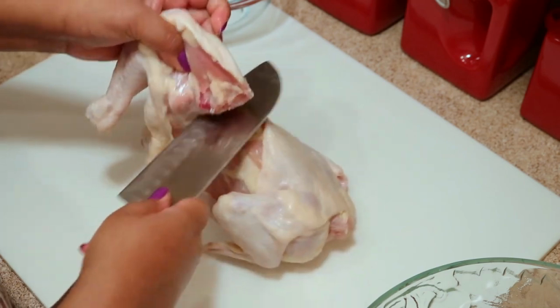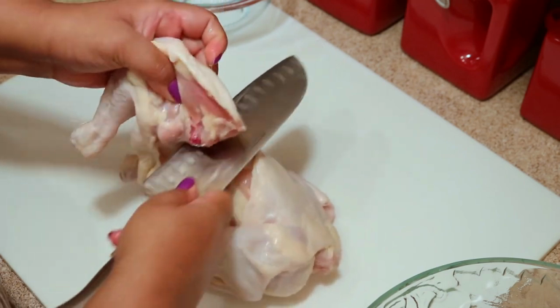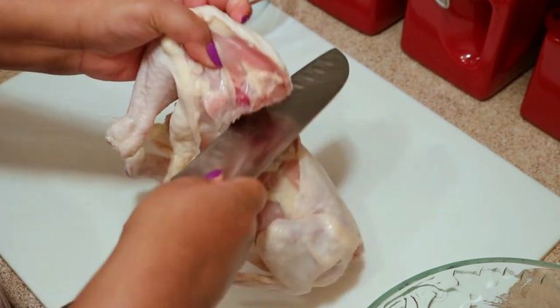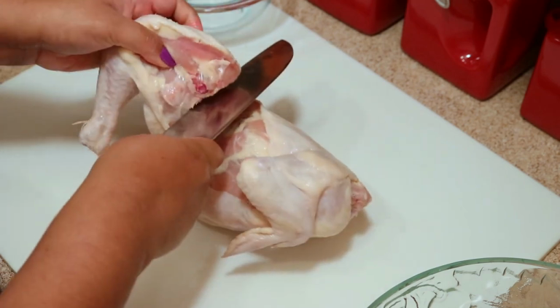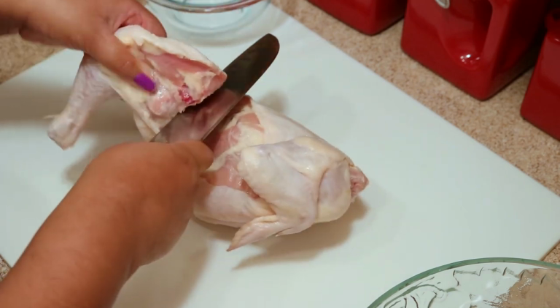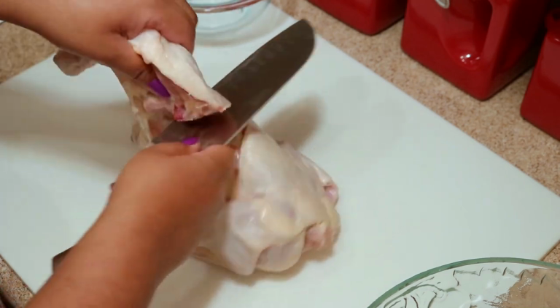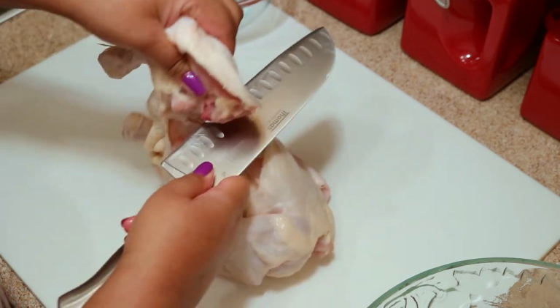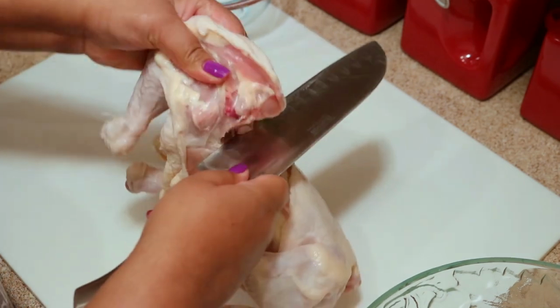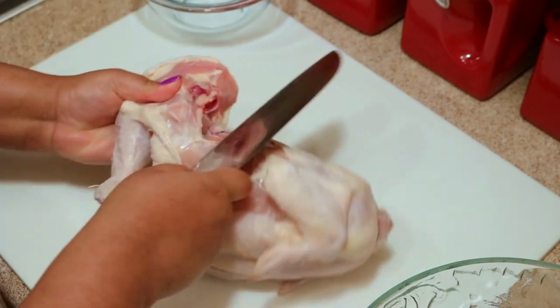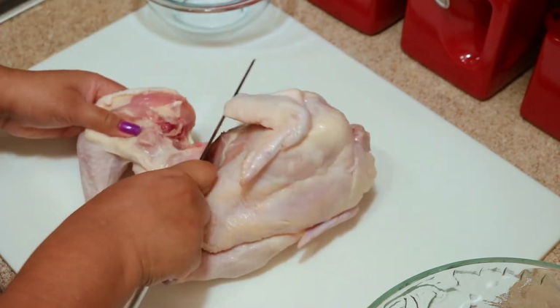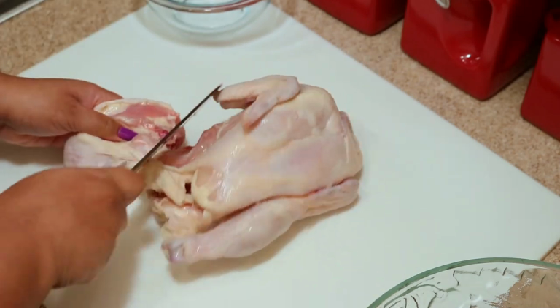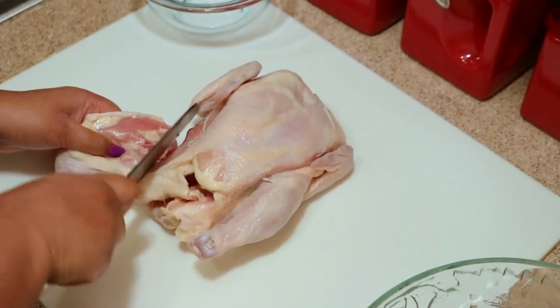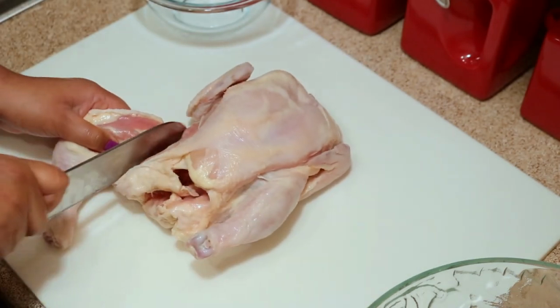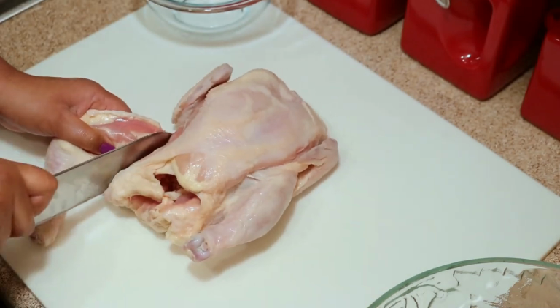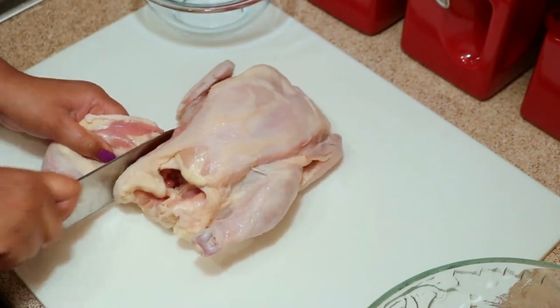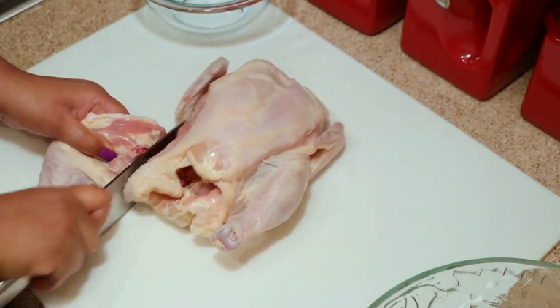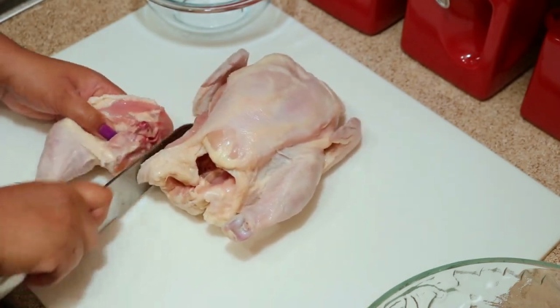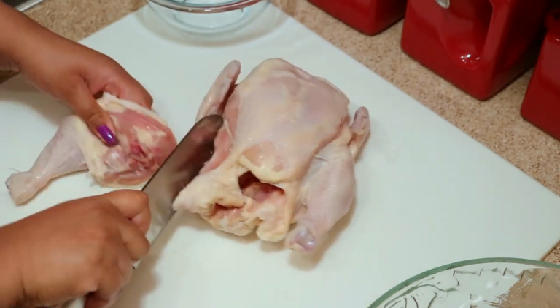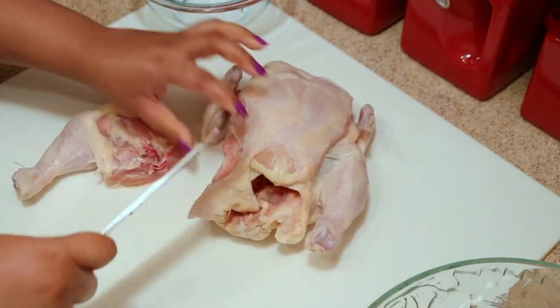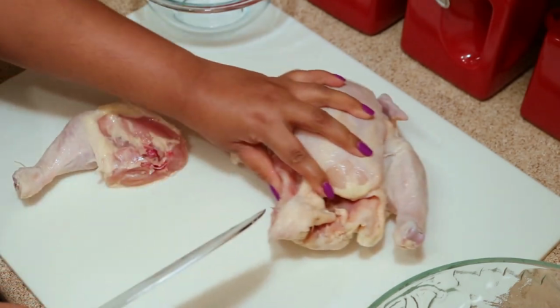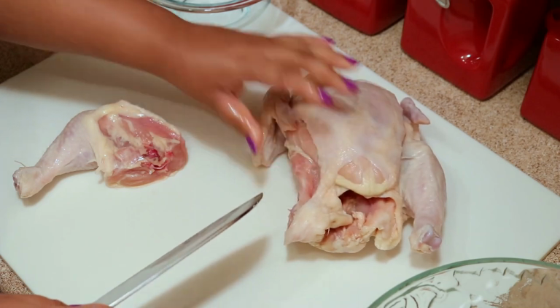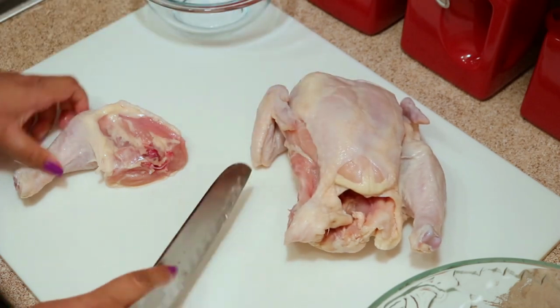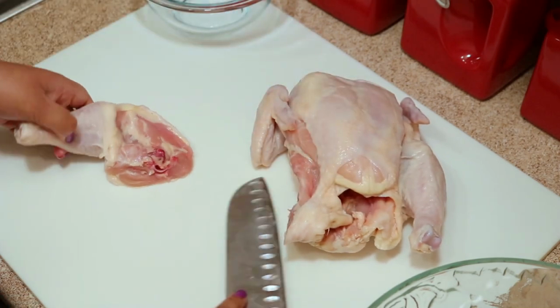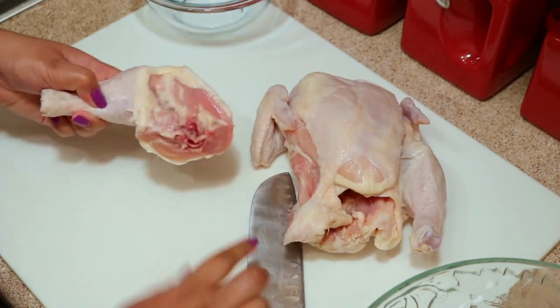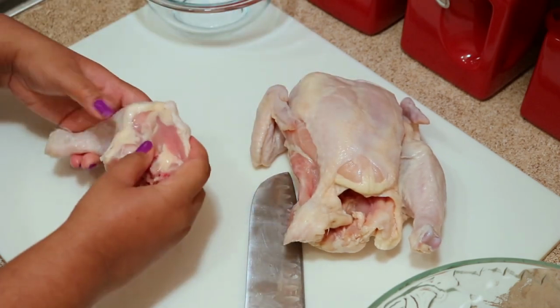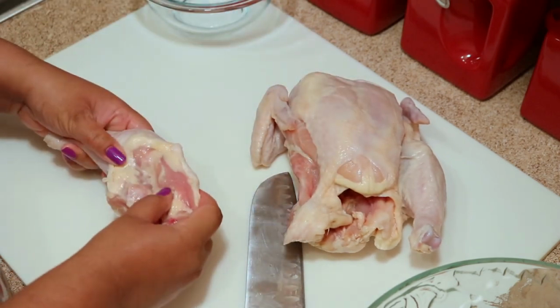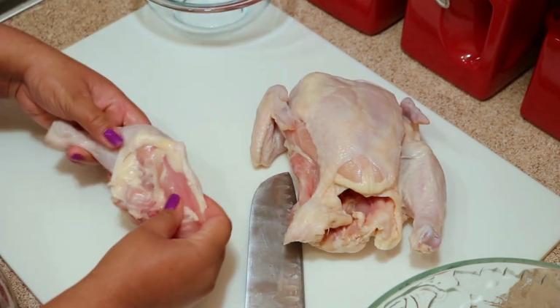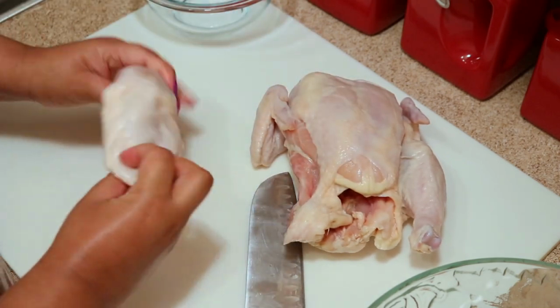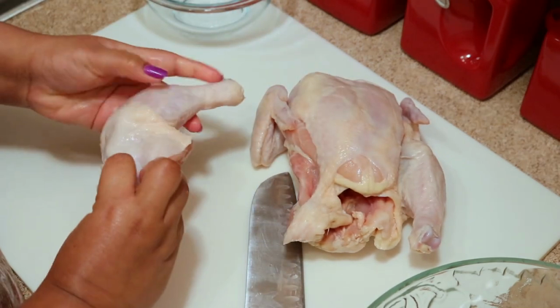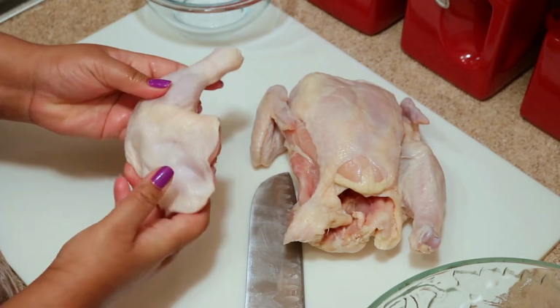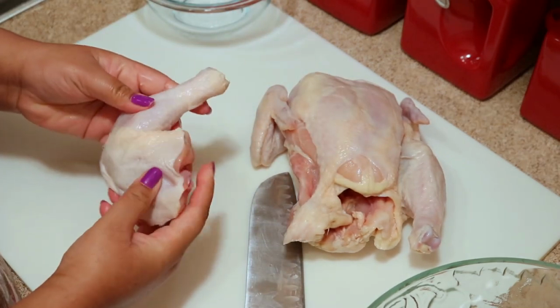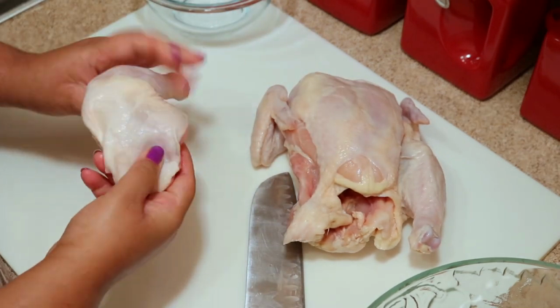Unfortunately mine wasn't sharp enough so it looks like I was sawing the chicken! But make sure your knife is sharp and be careful — you don't want to cut yourself.